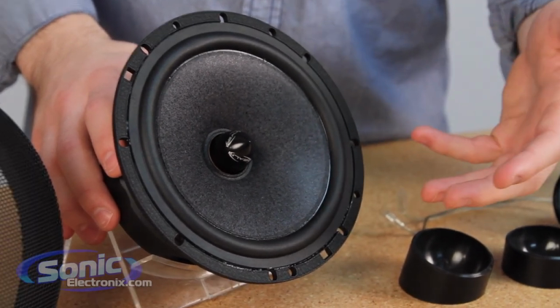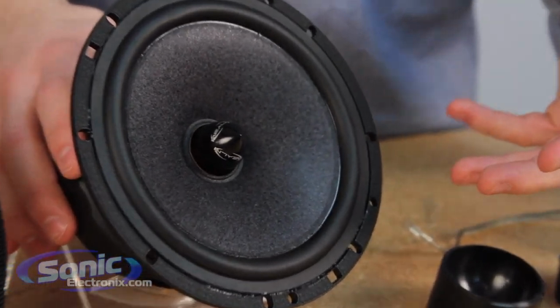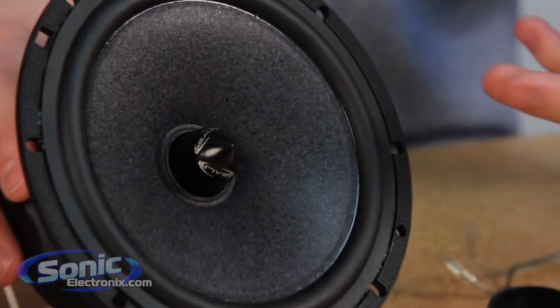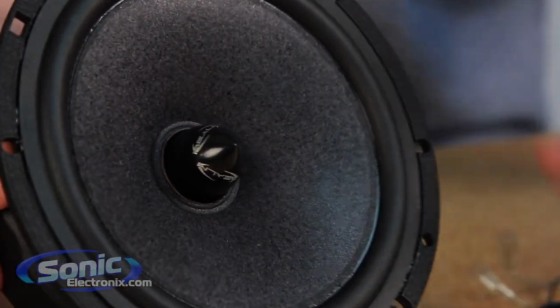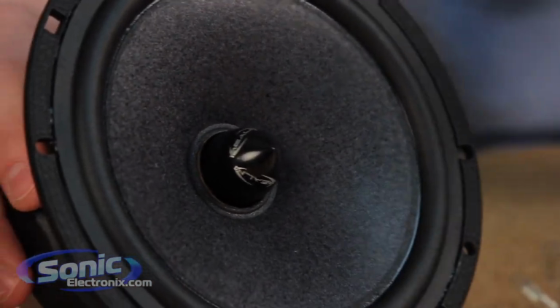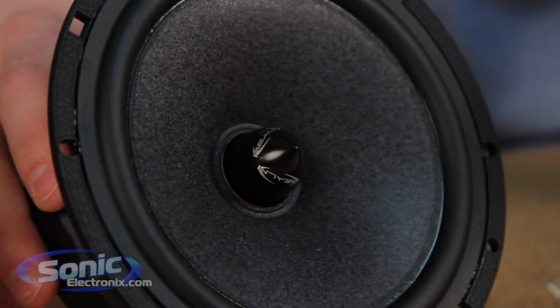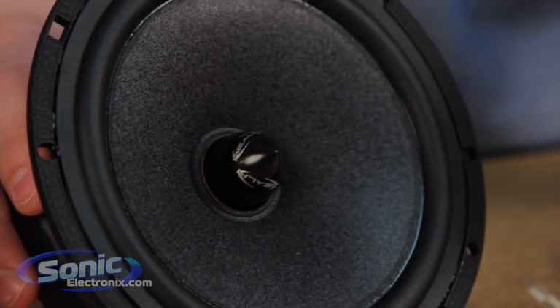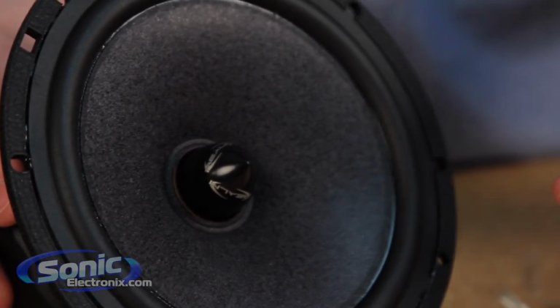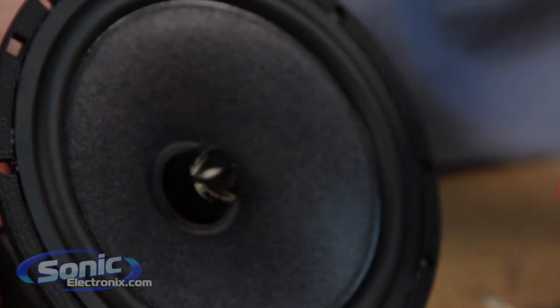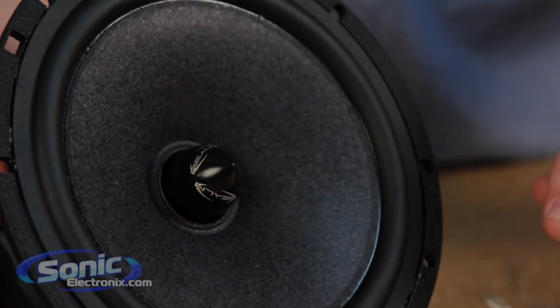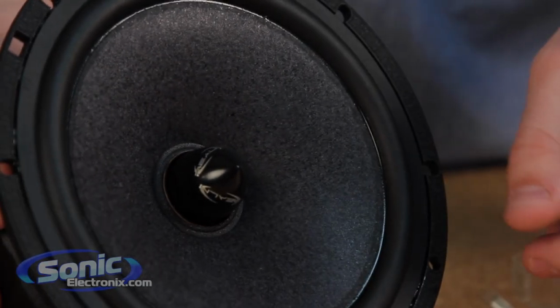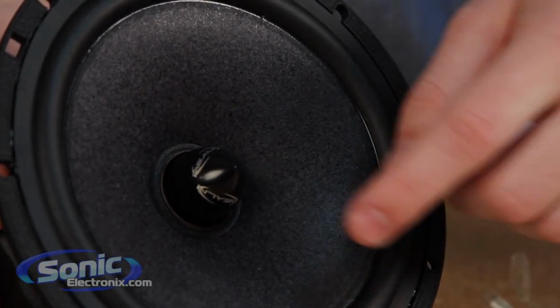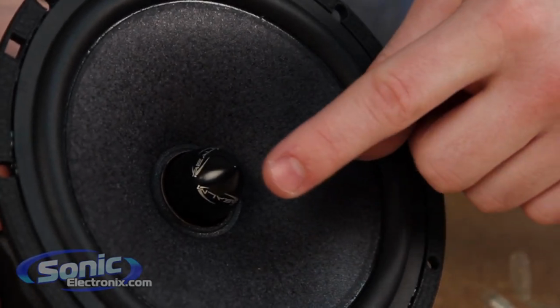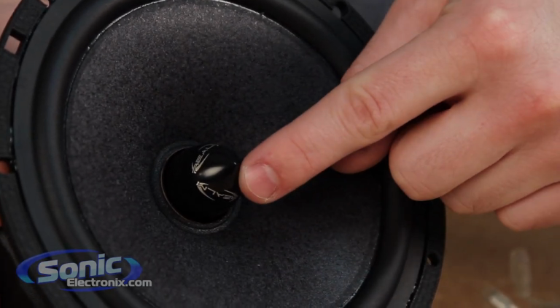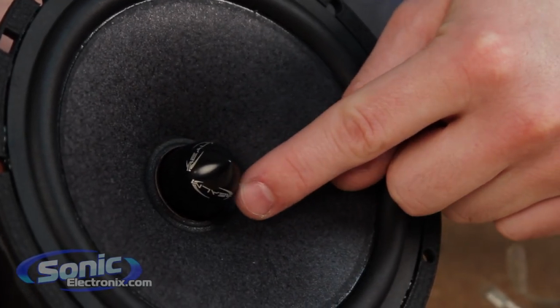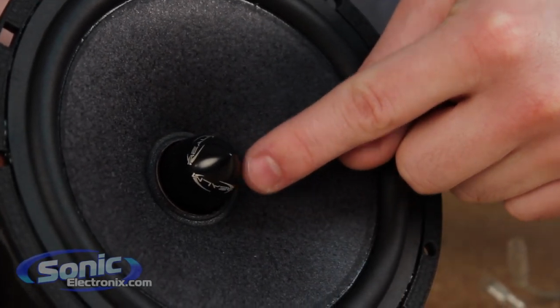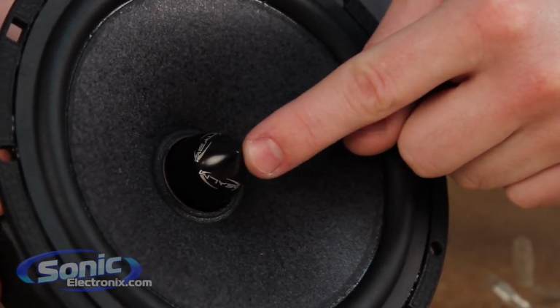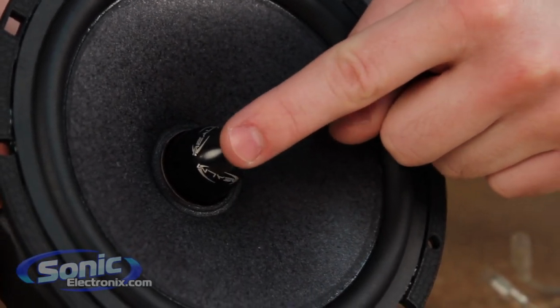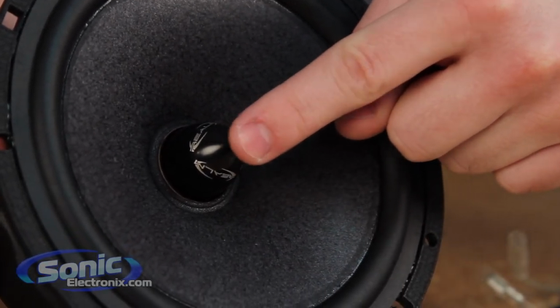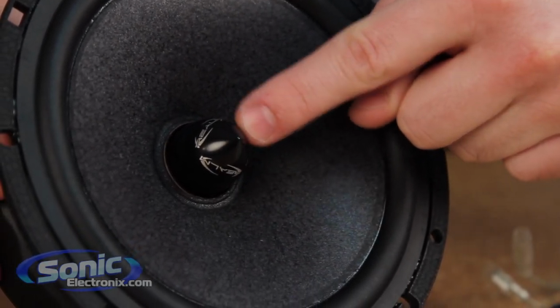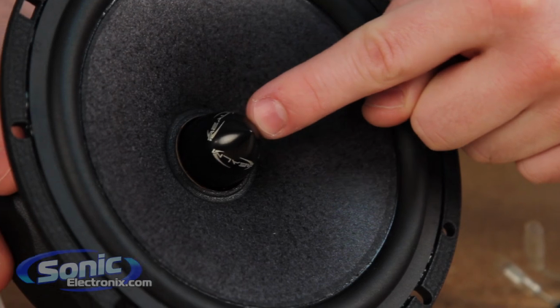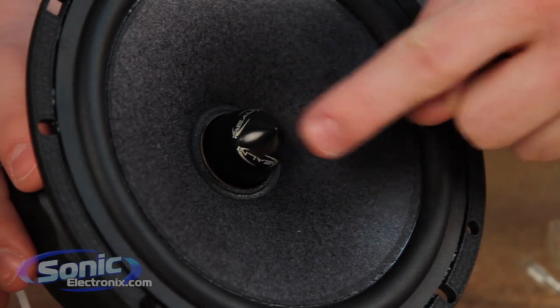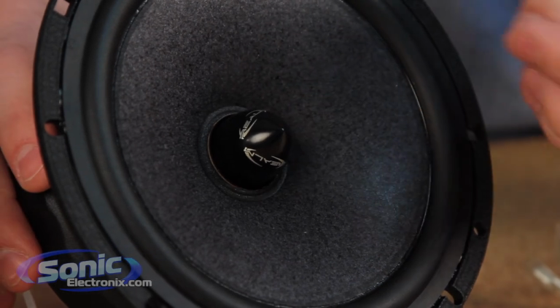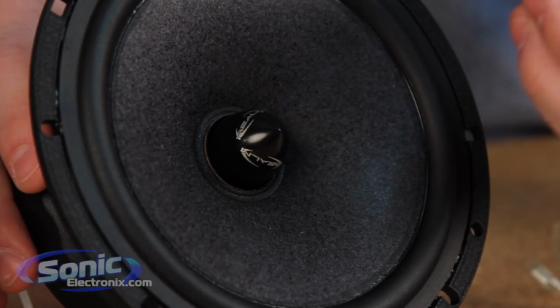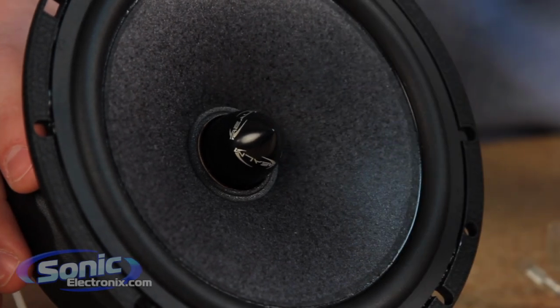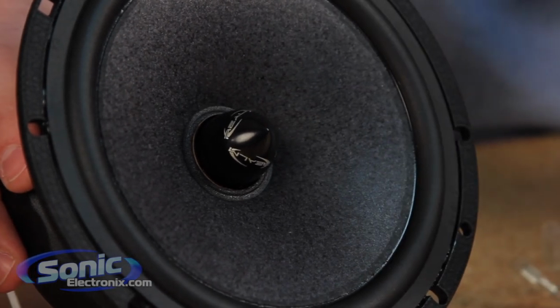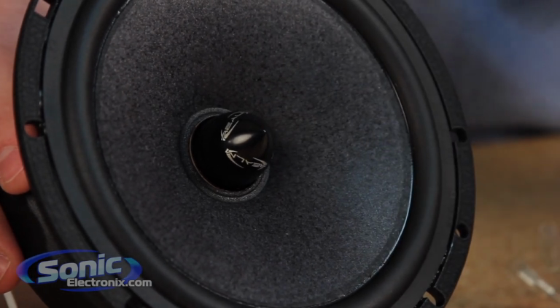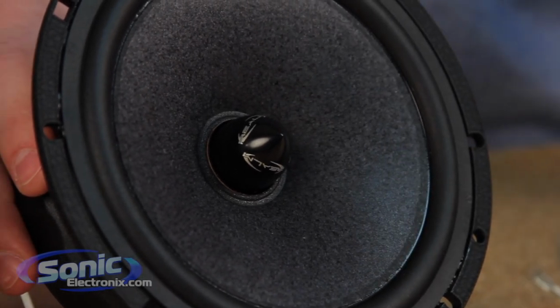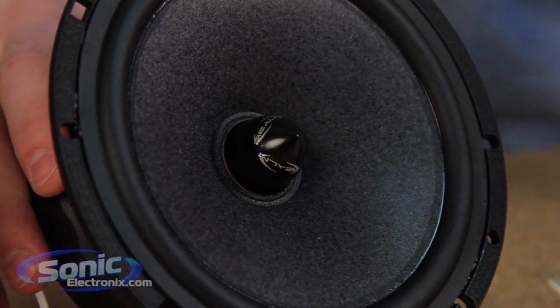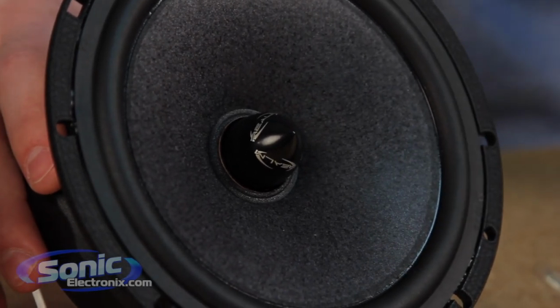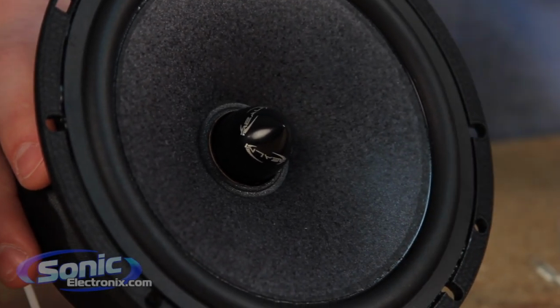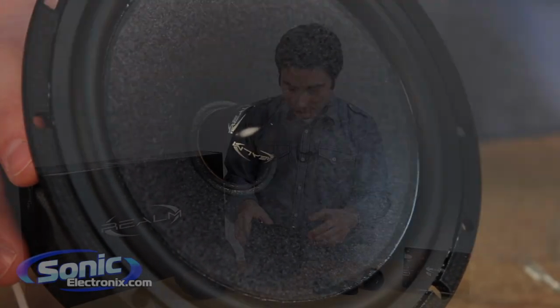In the middle, you have this aluminum phase plug, and that's going to help widen and disperse the music as it's being played to have a much more natural and non-fatiguing sound.